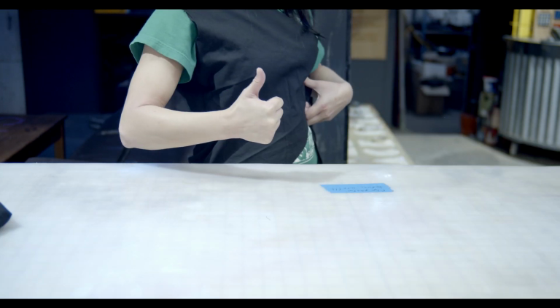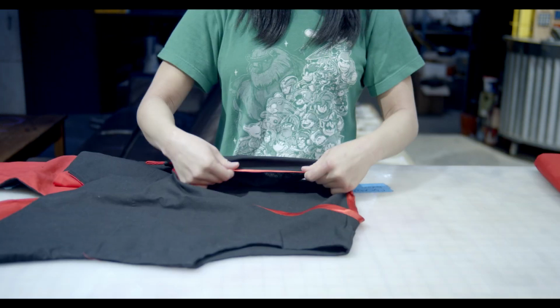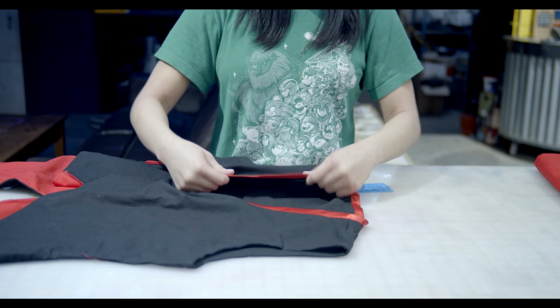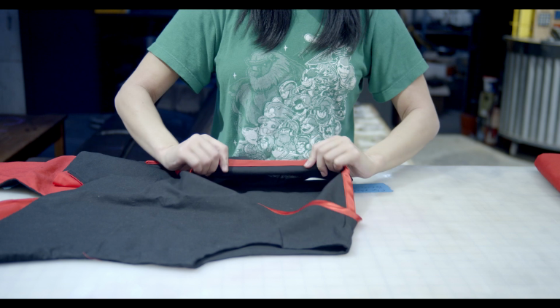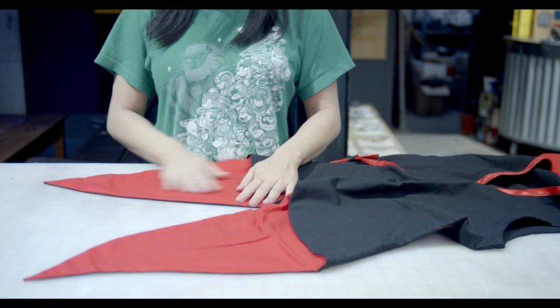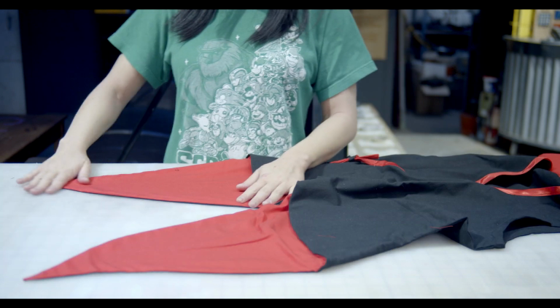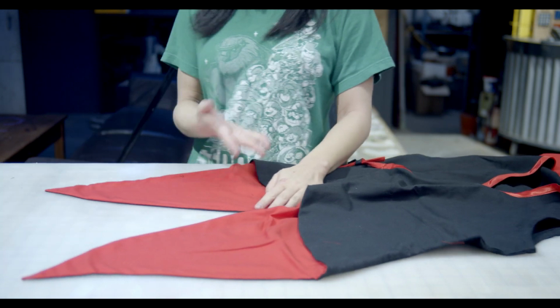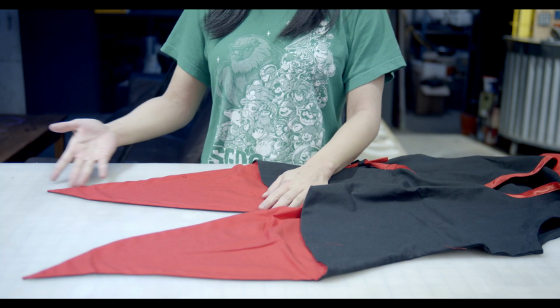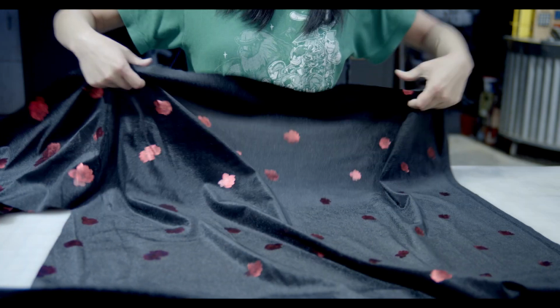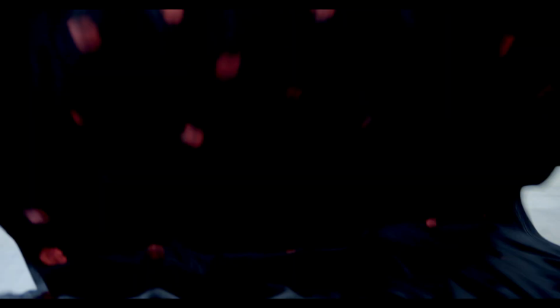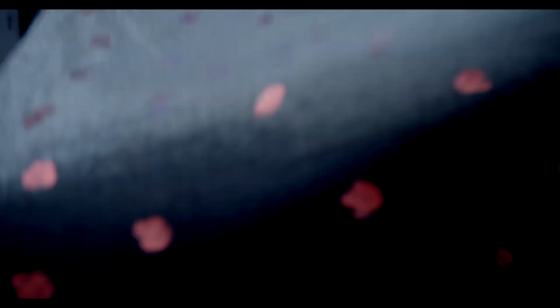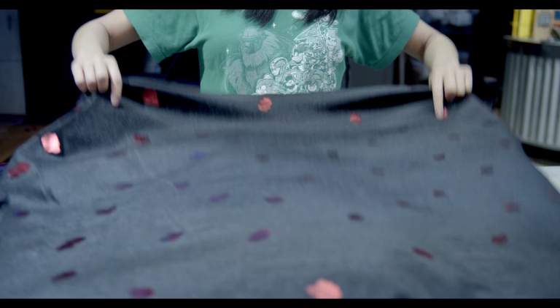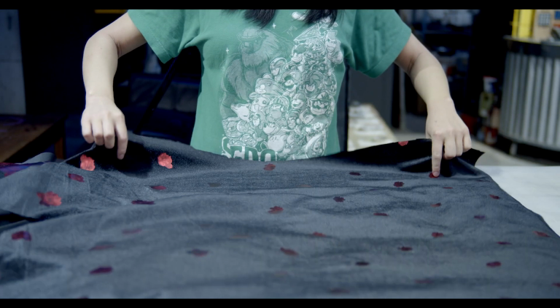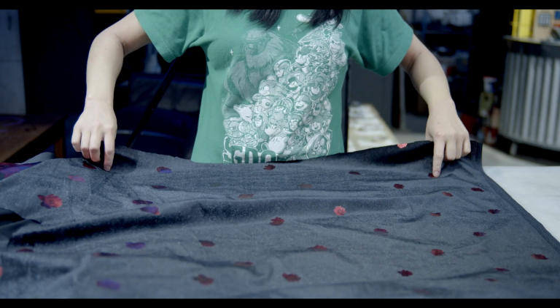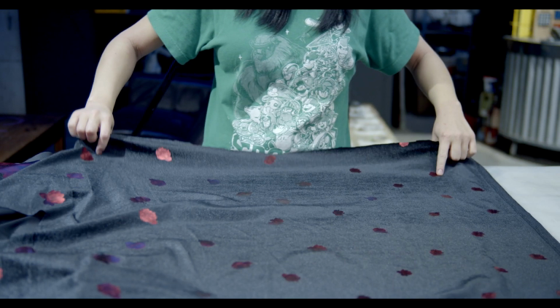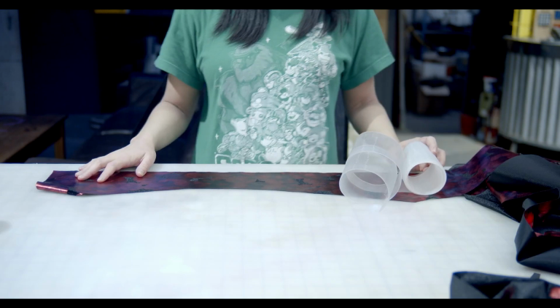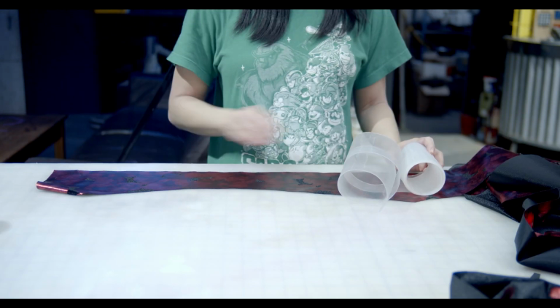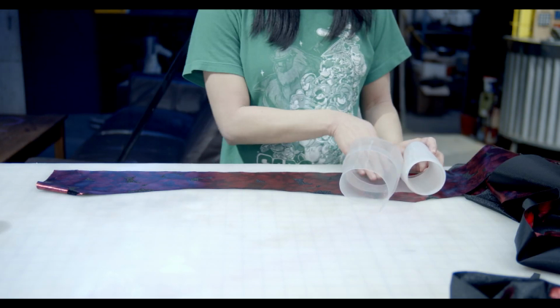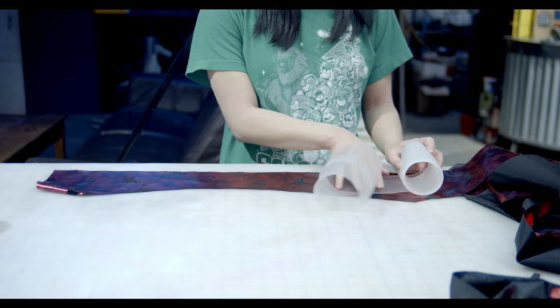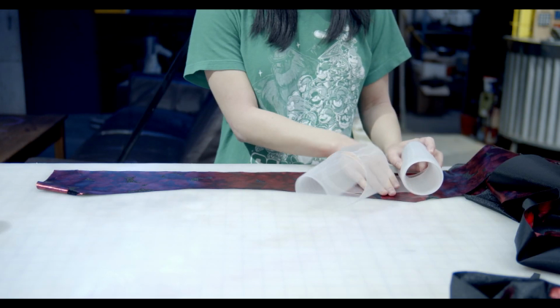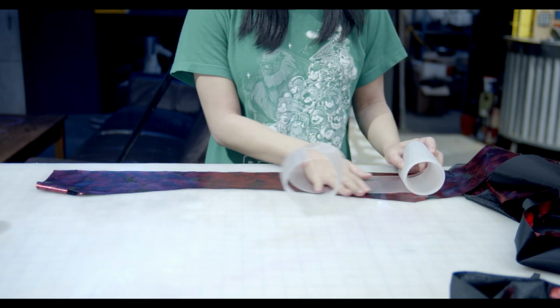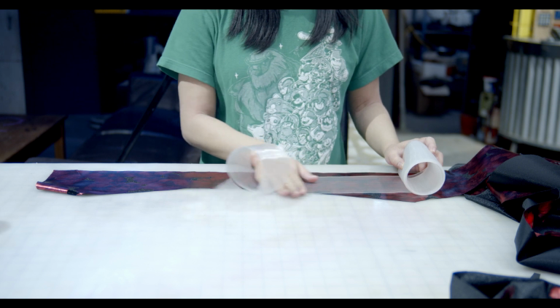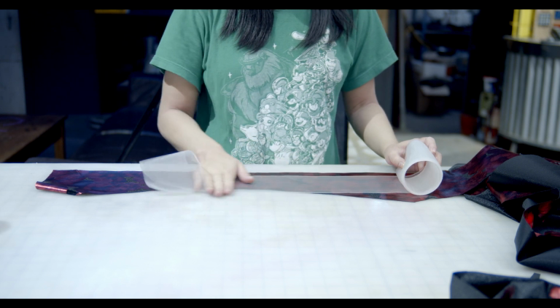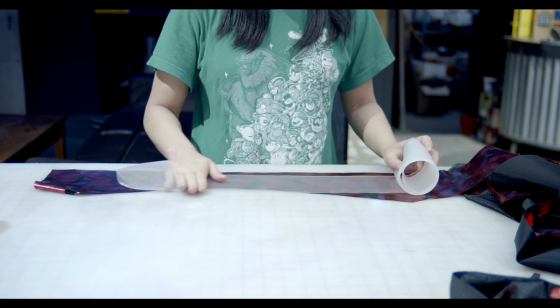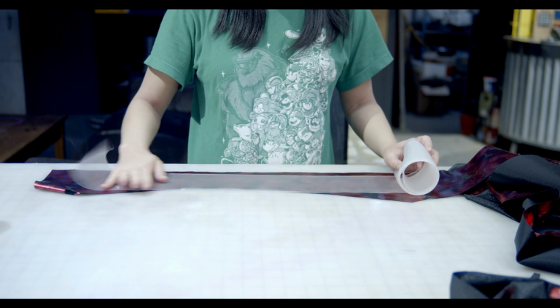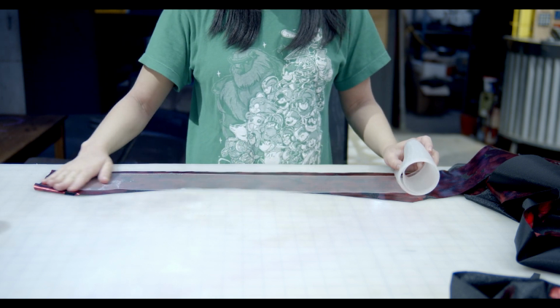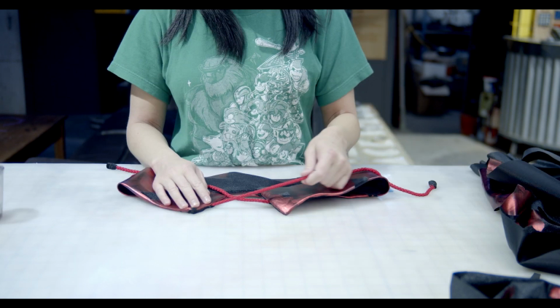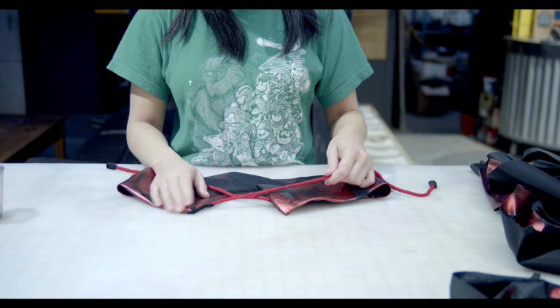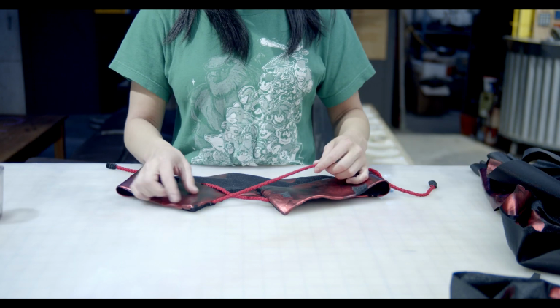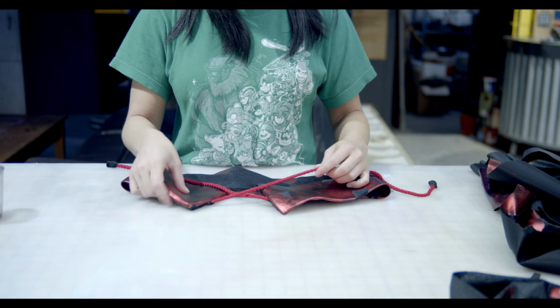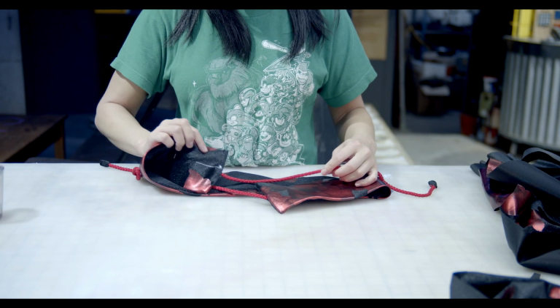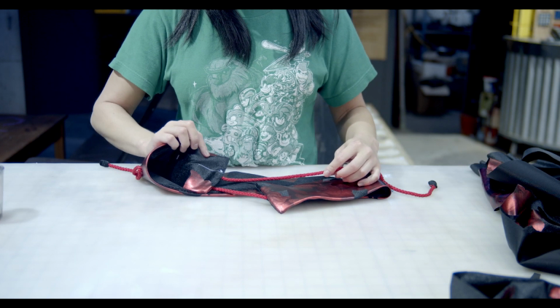Now add trim and some red lining. Obie — cut obie to length. Add lining and boating to the obie to give it that strong, clean edge. Sew rope on so it can be tied together.